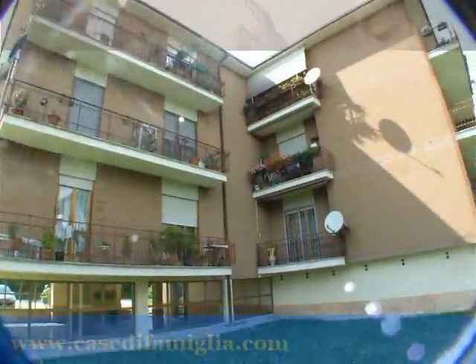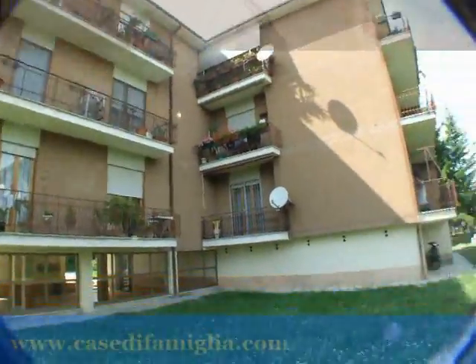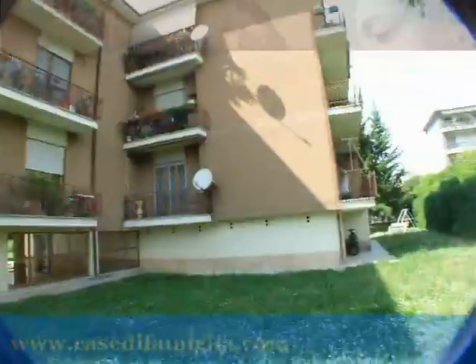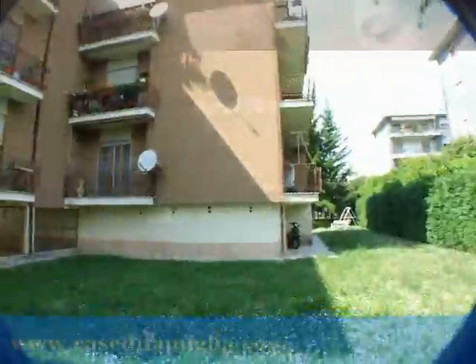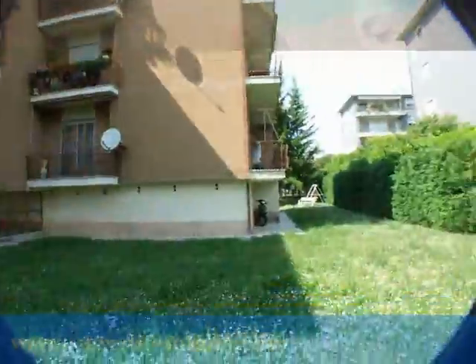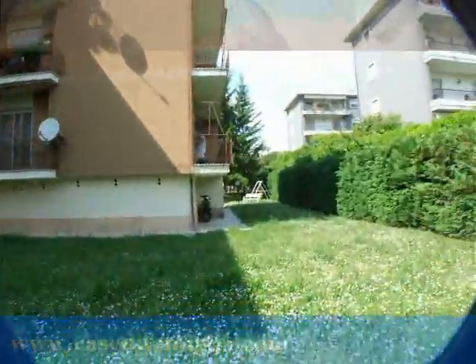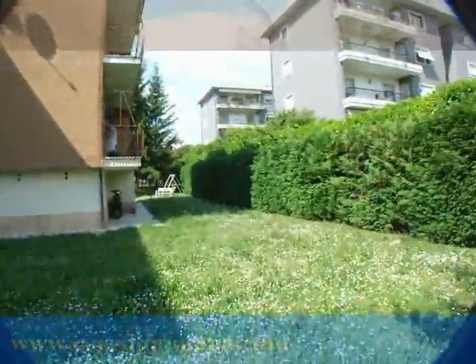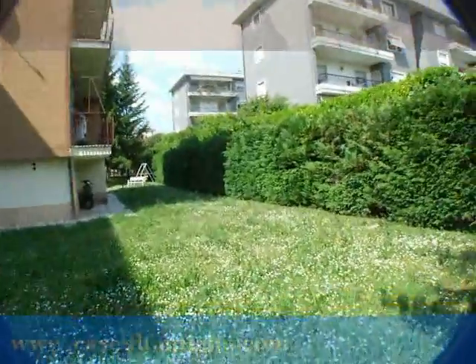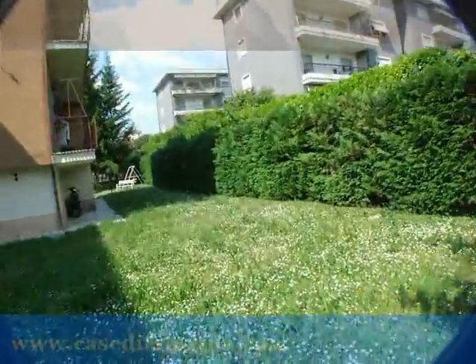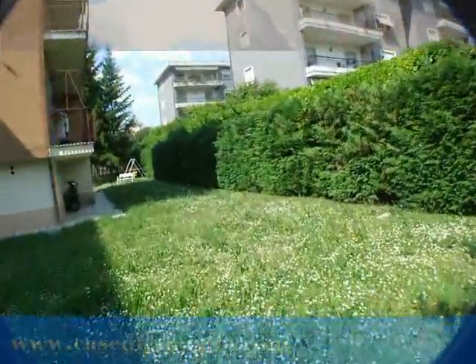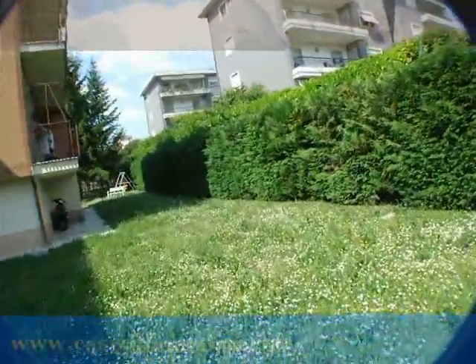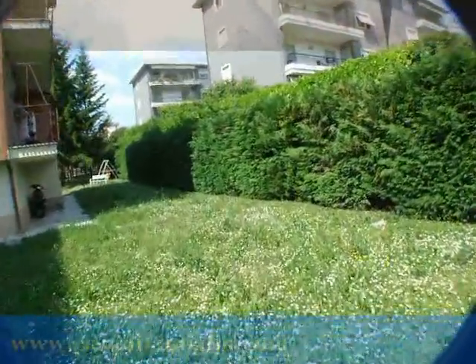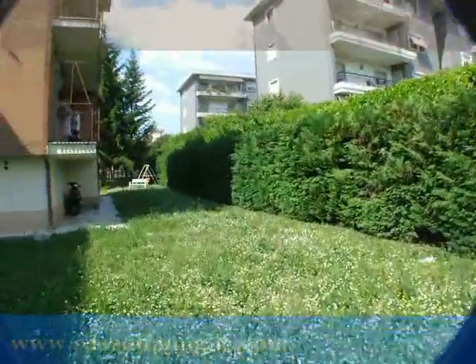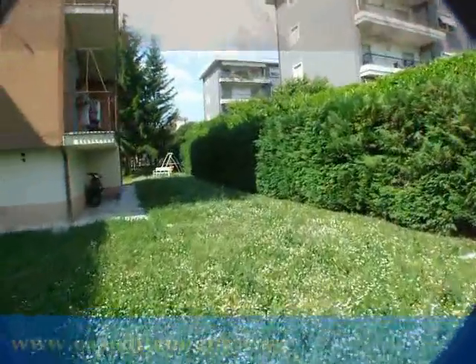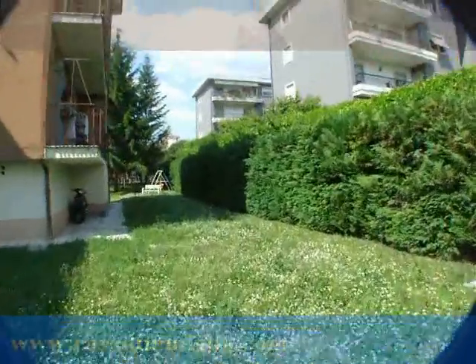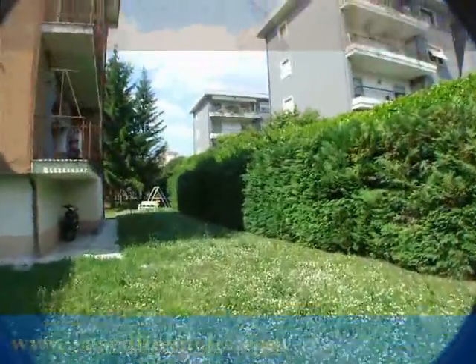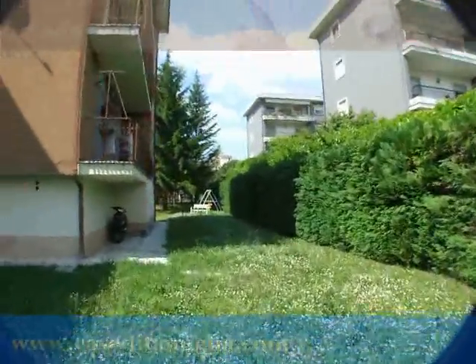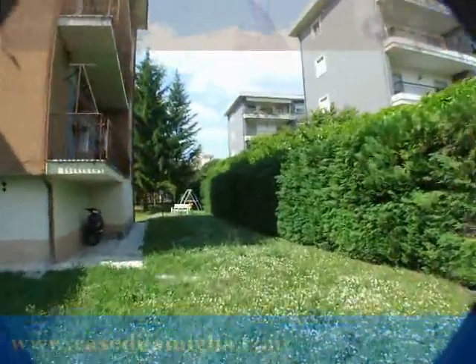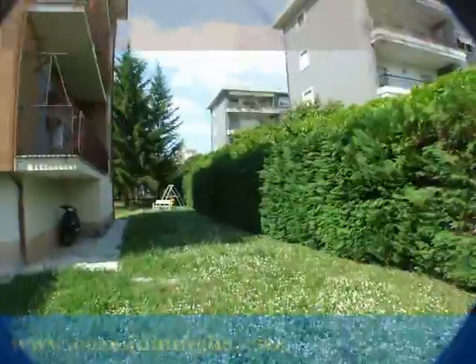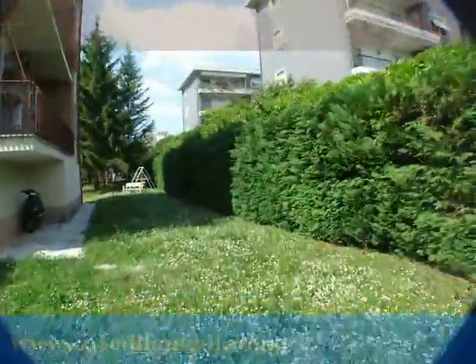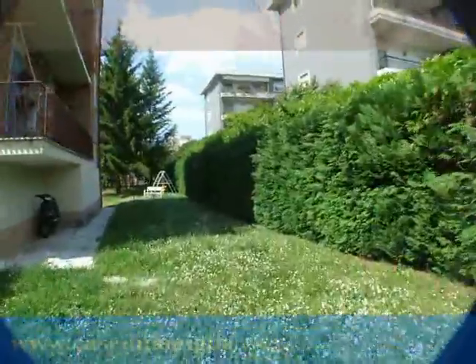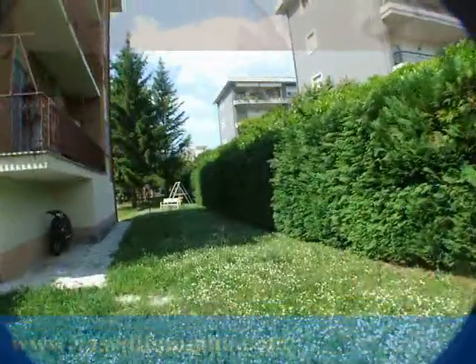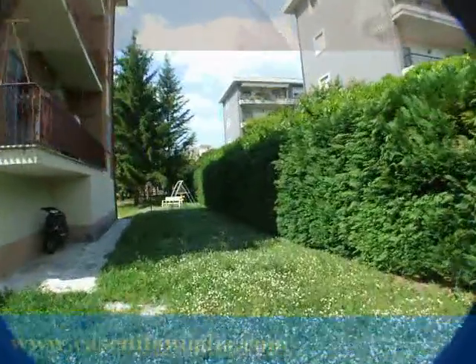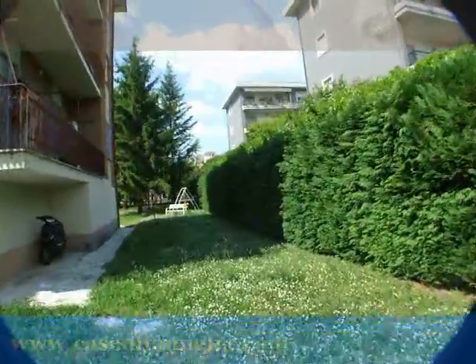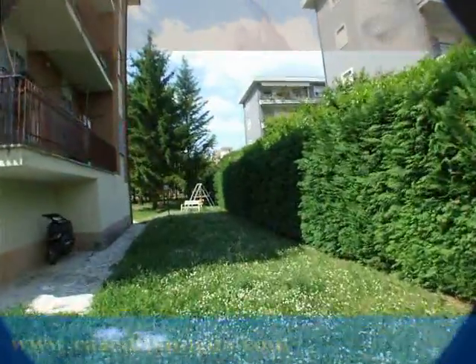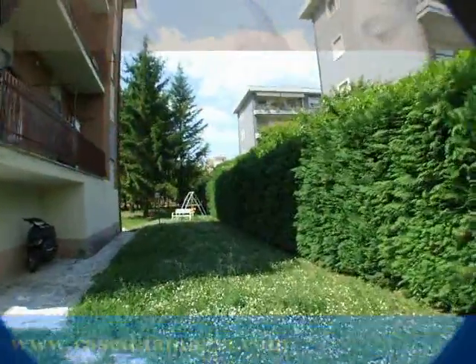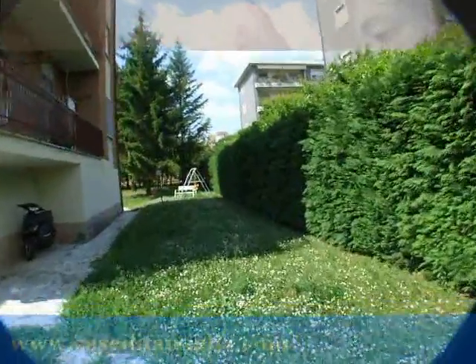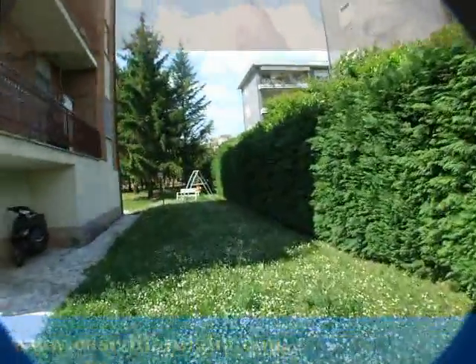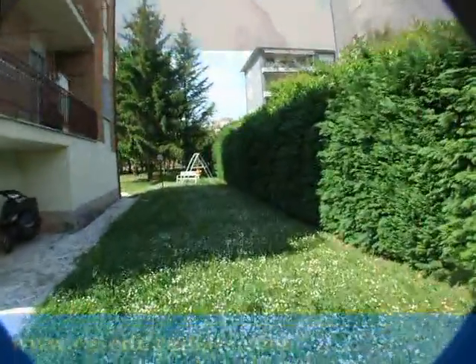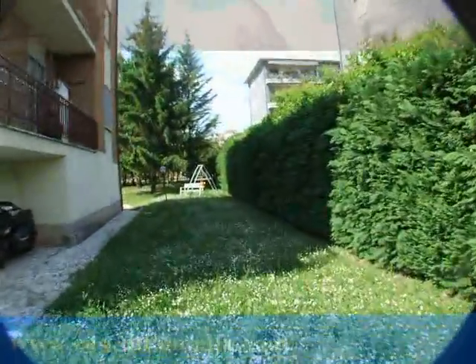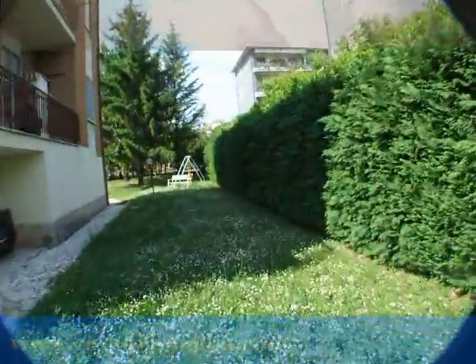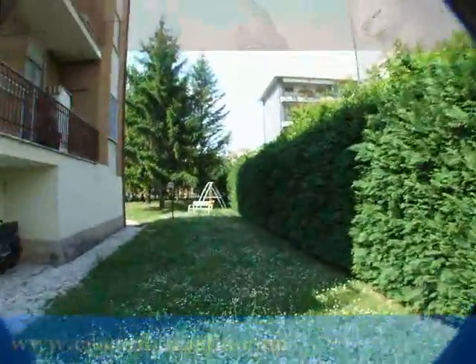È una palazzina di soltanto tre piani, come possiamo vedere. Ma proseguiamo il giro del parco.